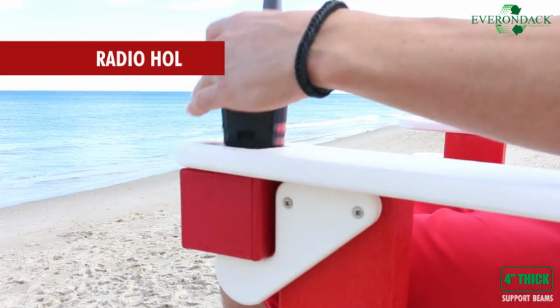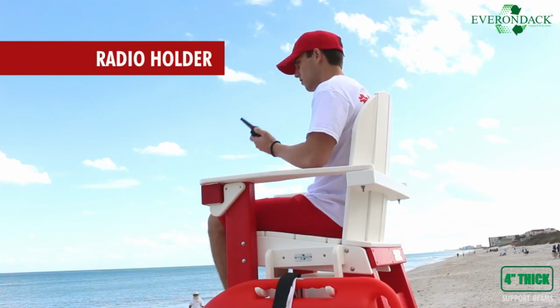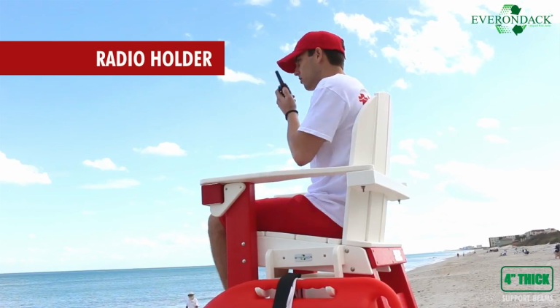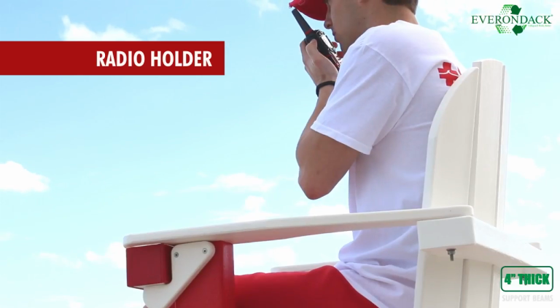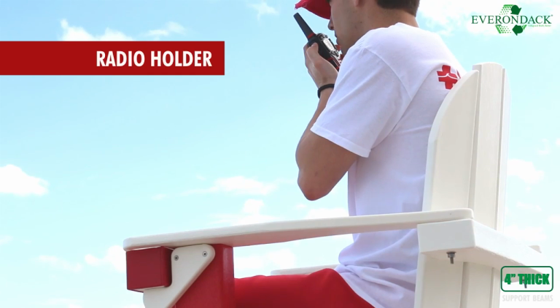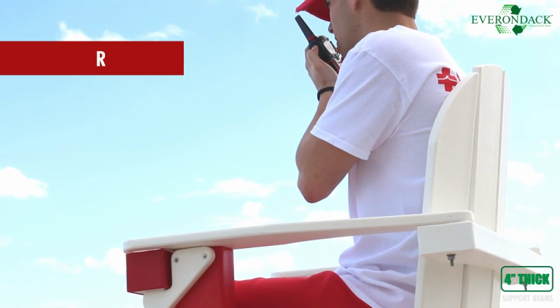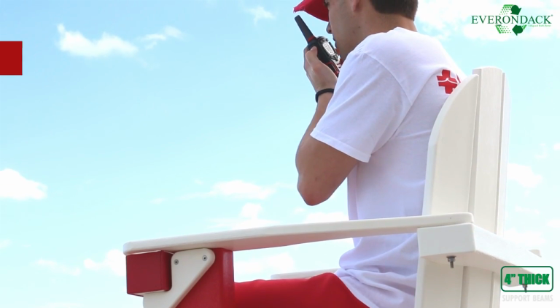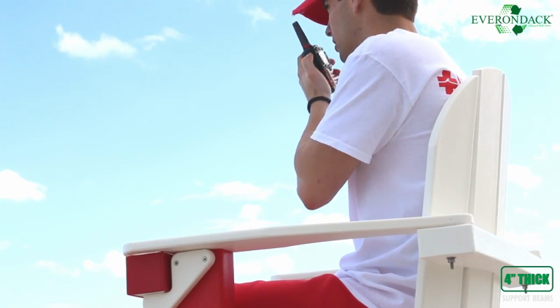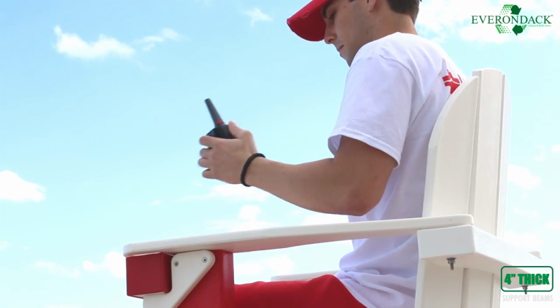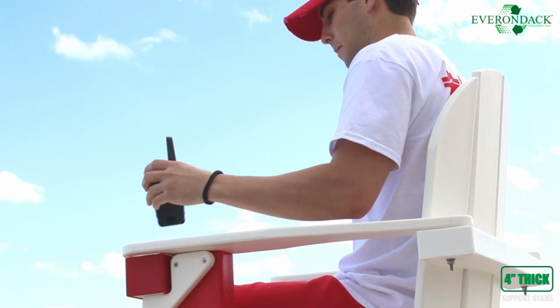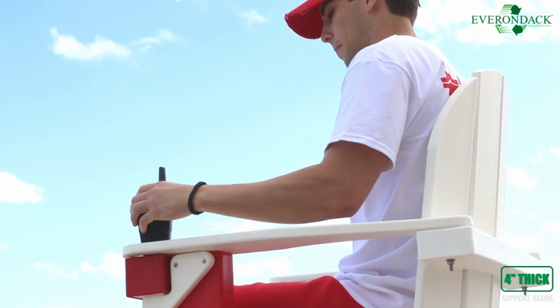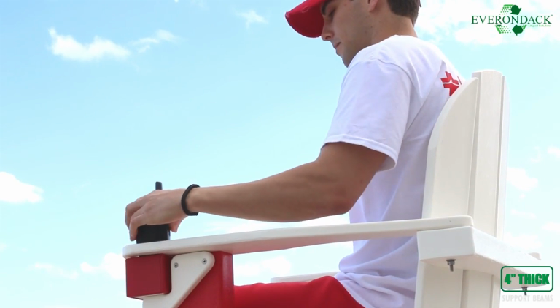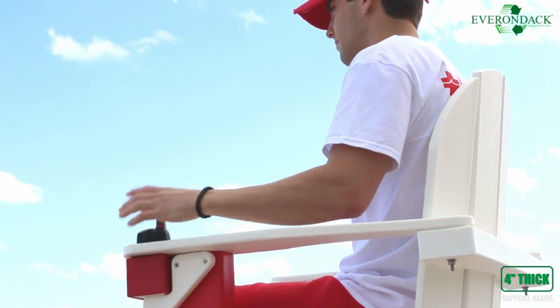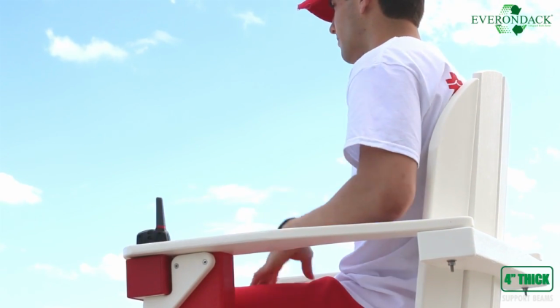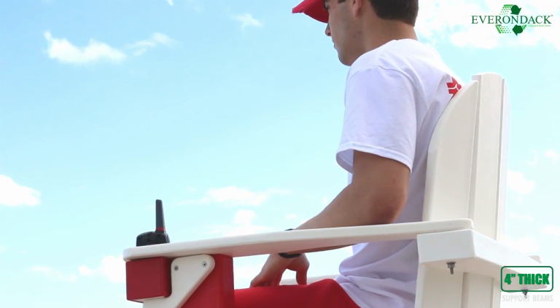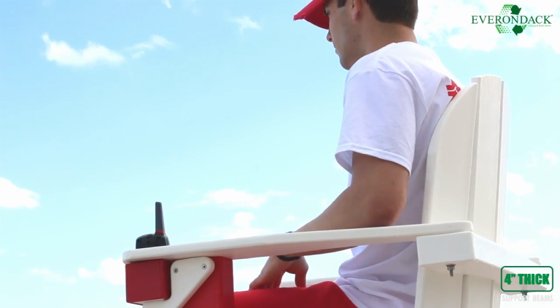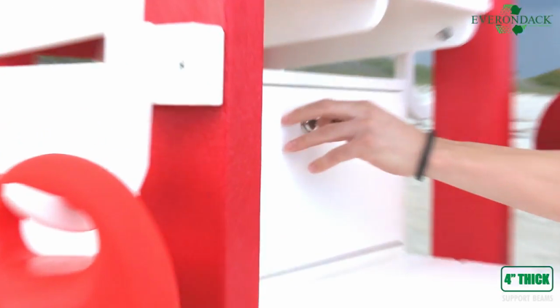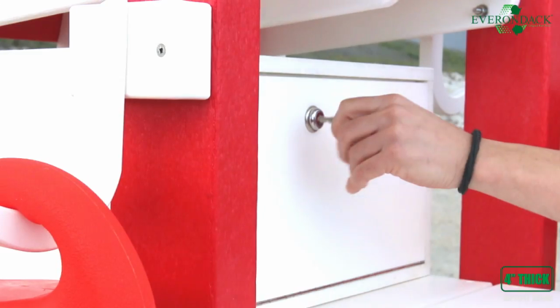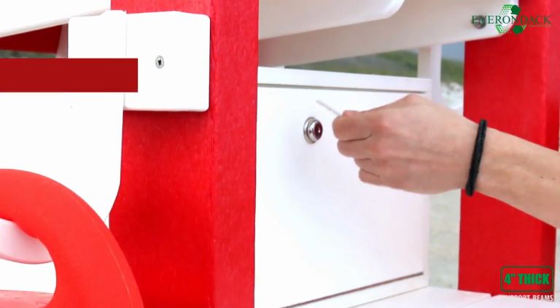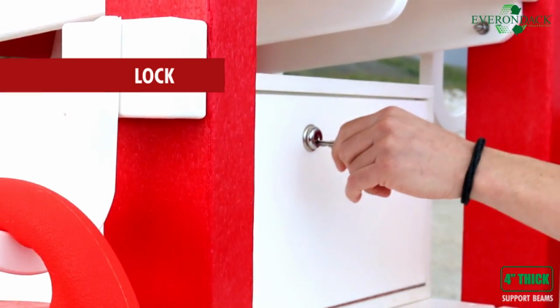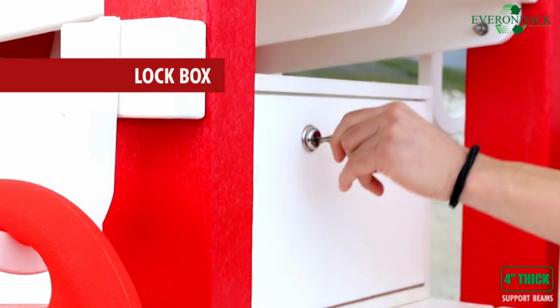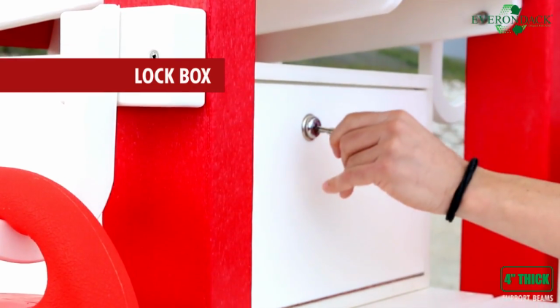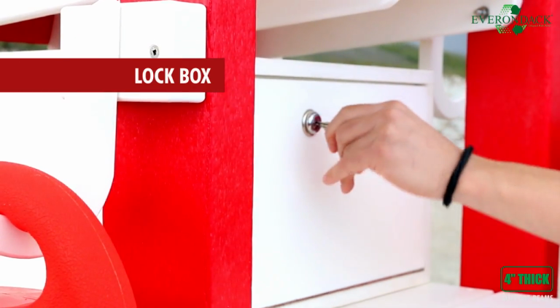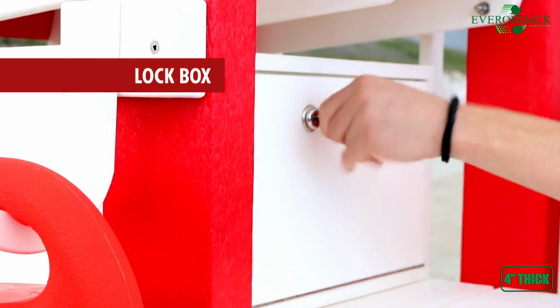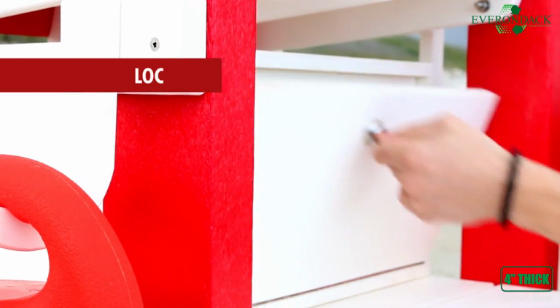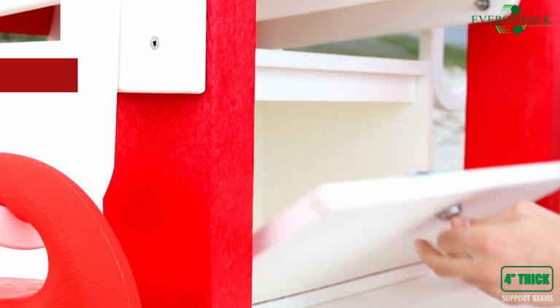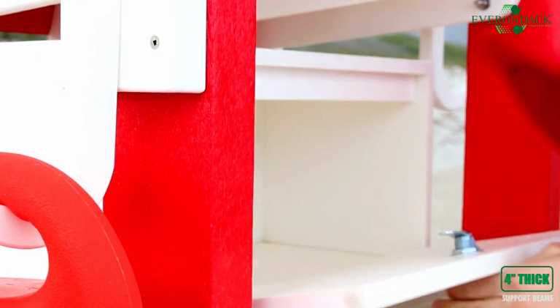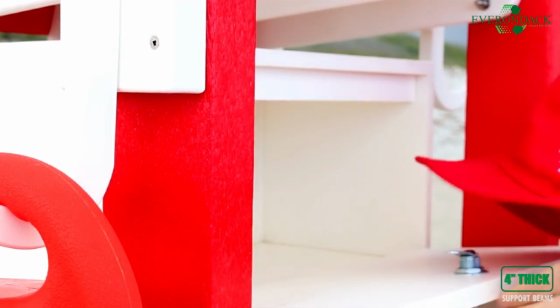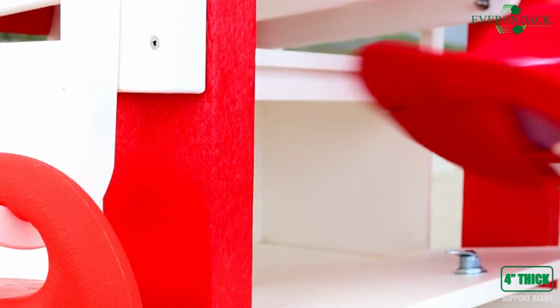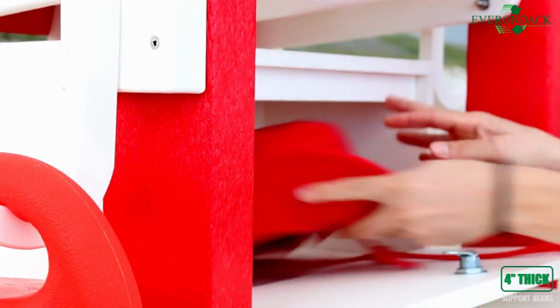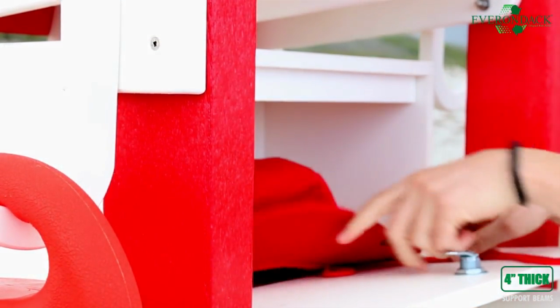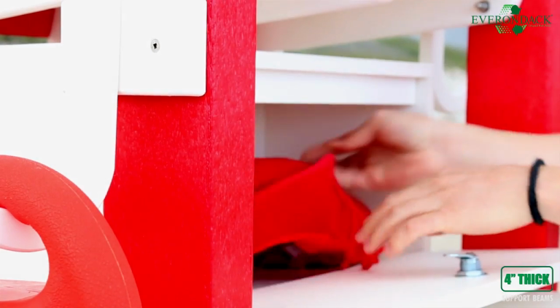No more losing your radio in the sand — this chair has its own radio holder. And for all your personal belongings, store them in our trusty lockbox.